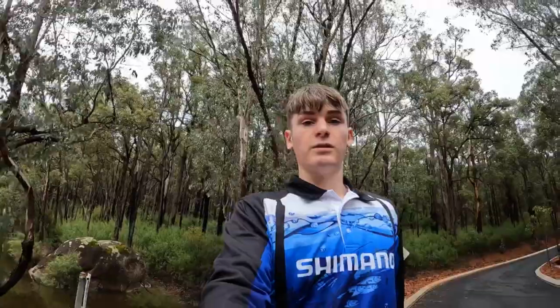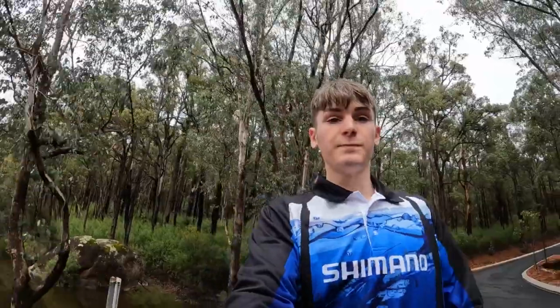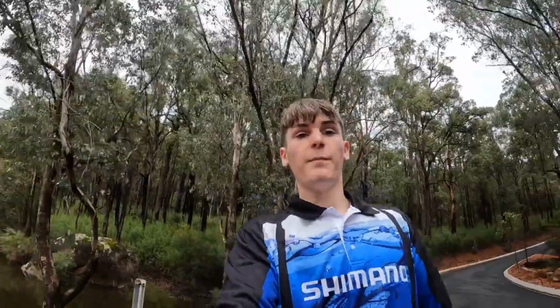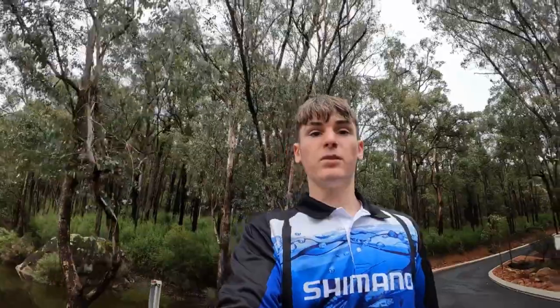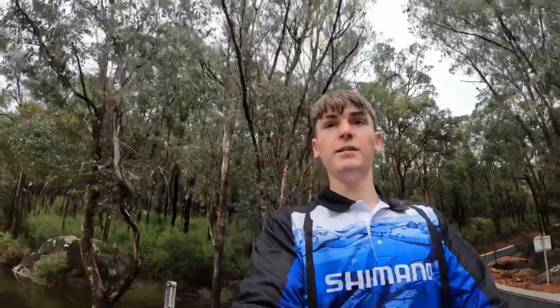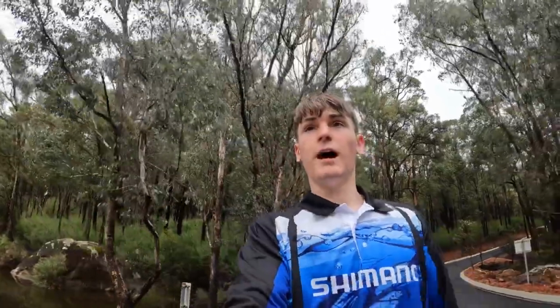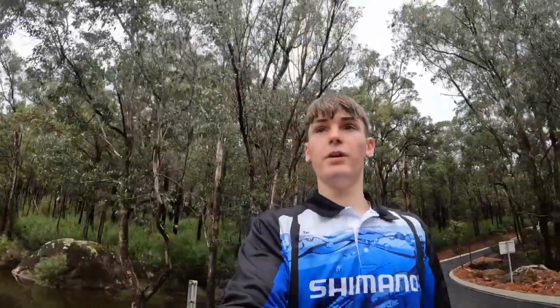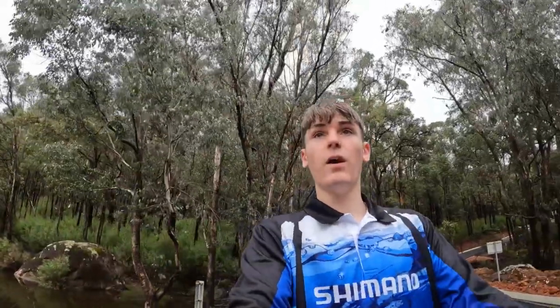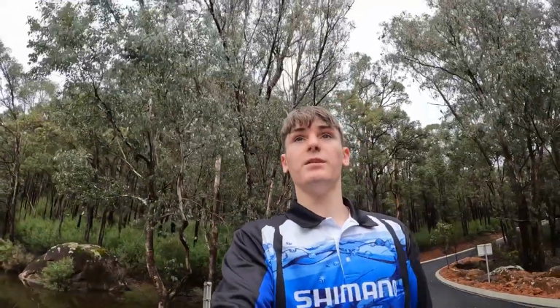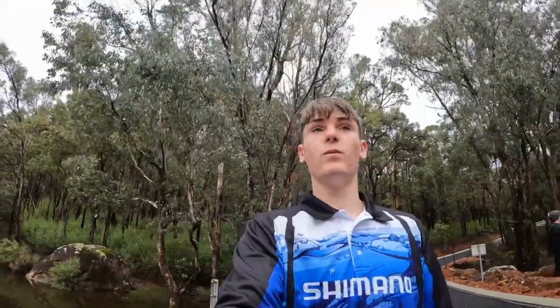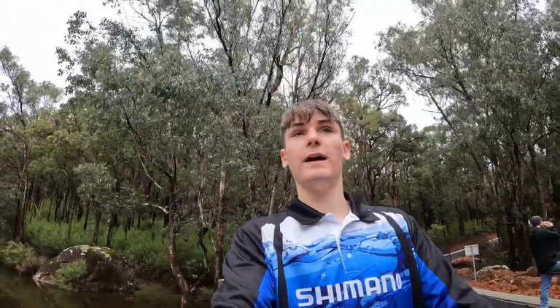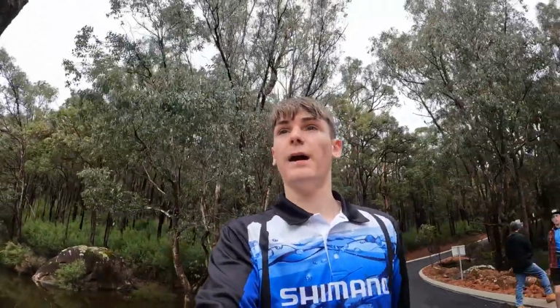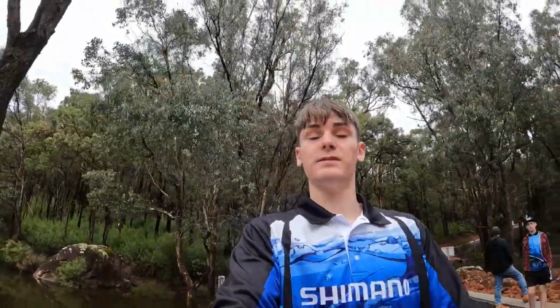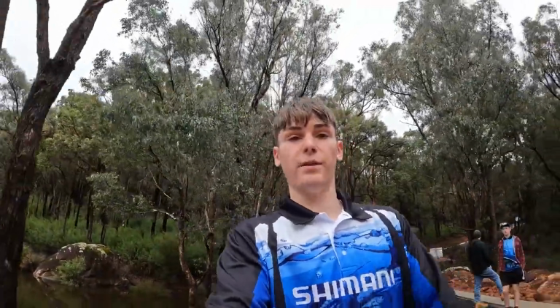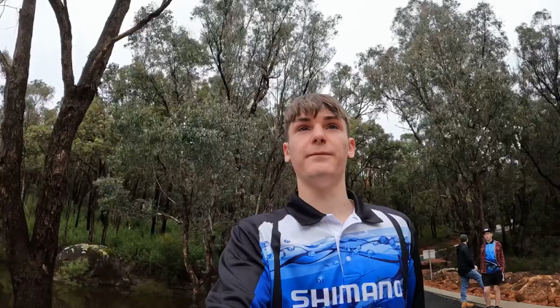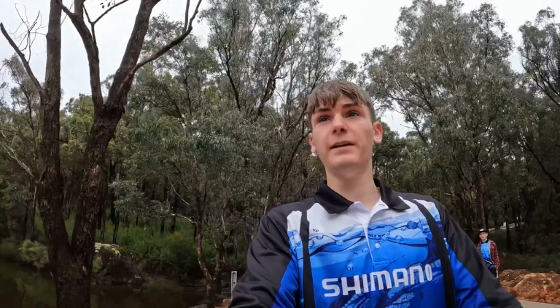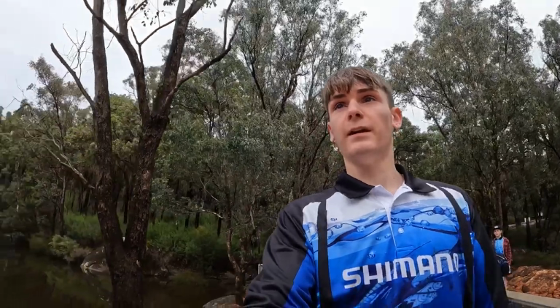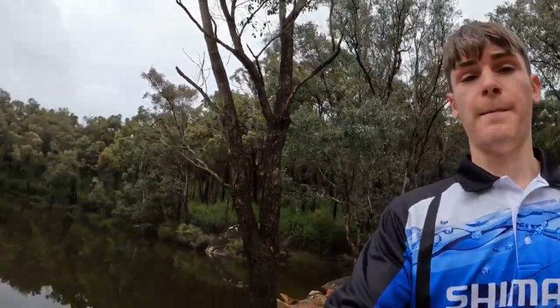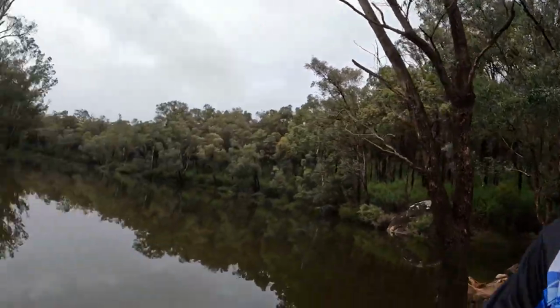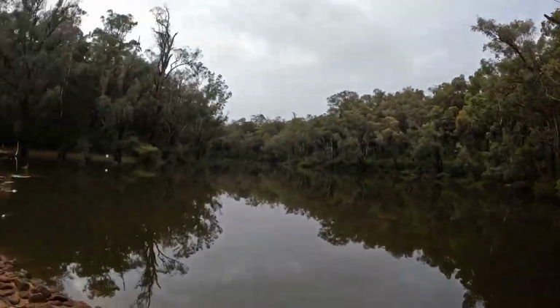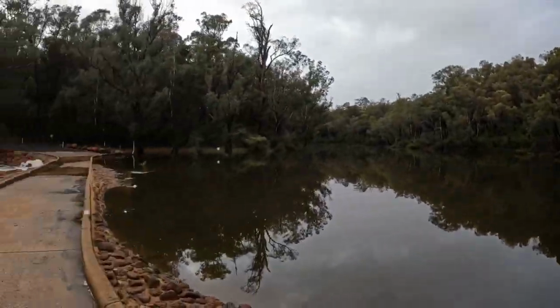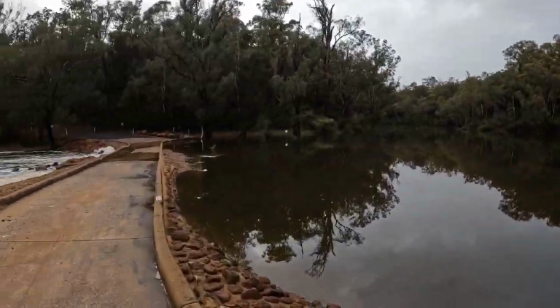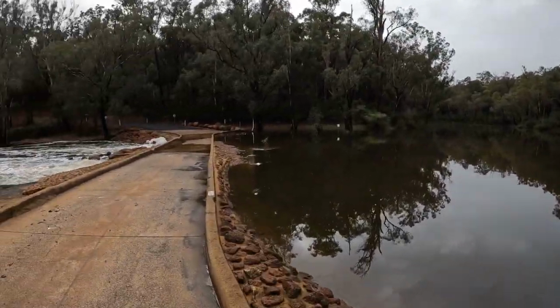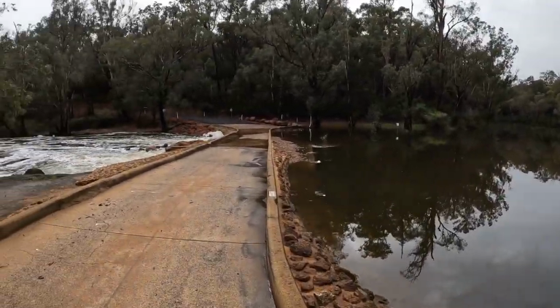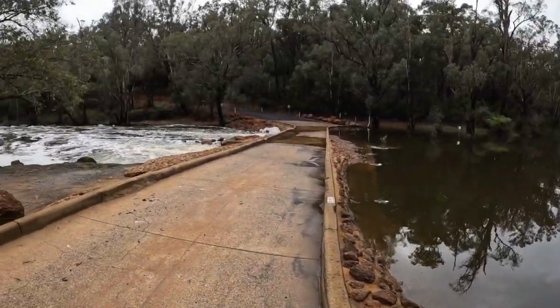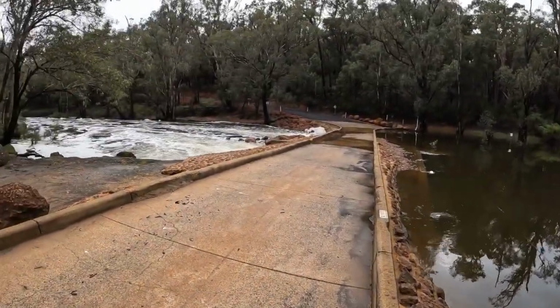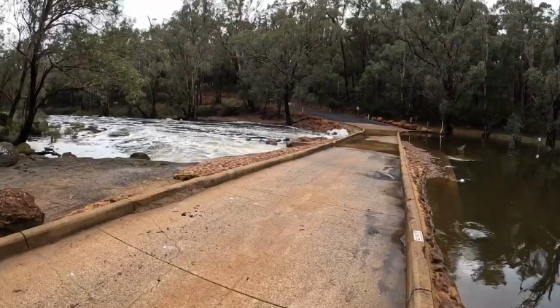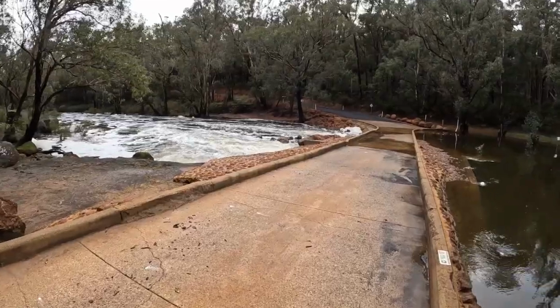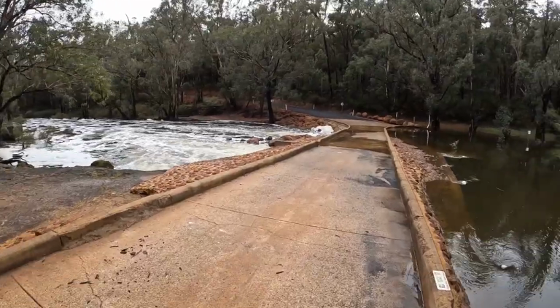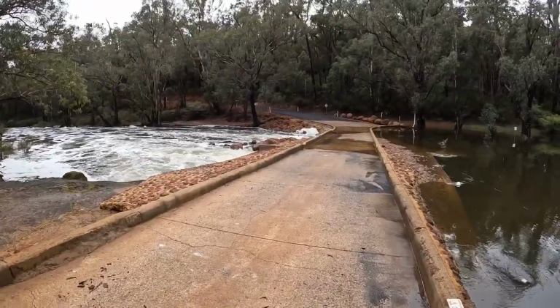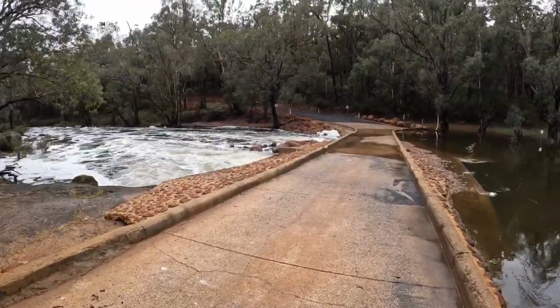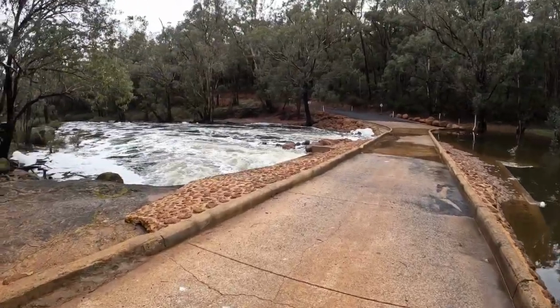We've just pulled up at Bob's Crossing. The road's closed so we've just walked down because the bridge has been flooded. As you can see, it's not really flooded though — there's only a bit of water flowing over the top.